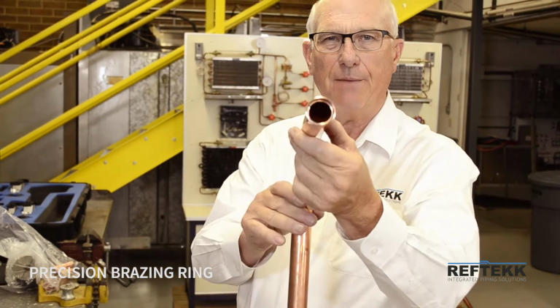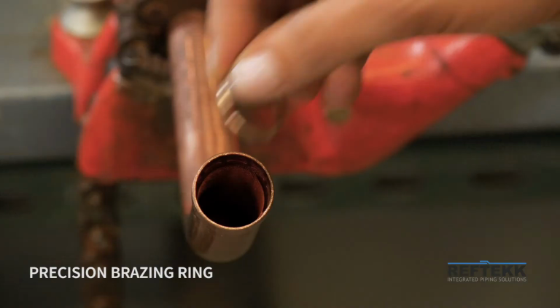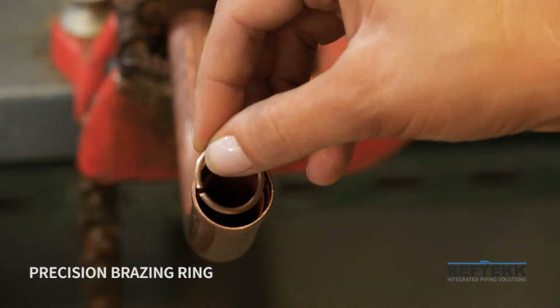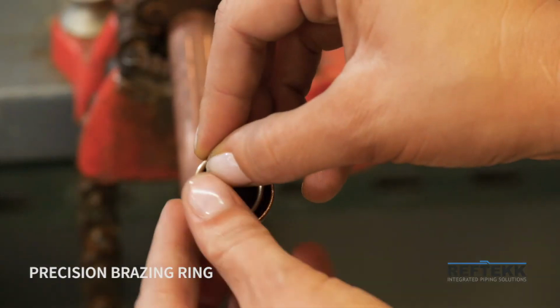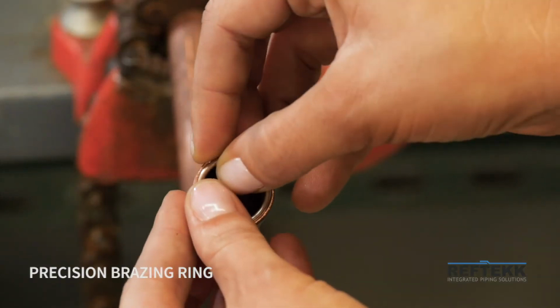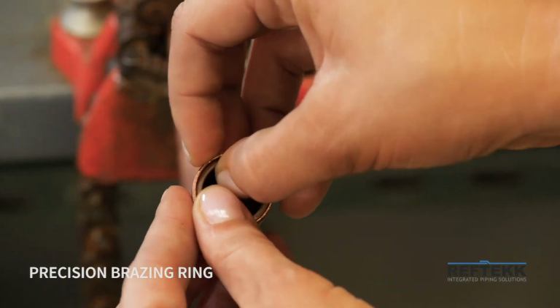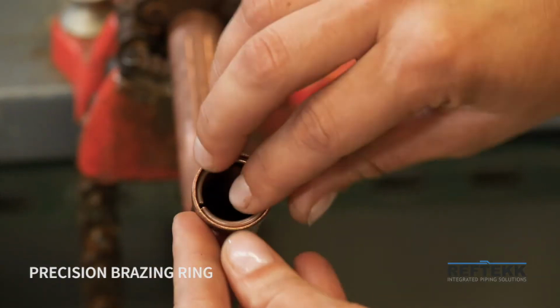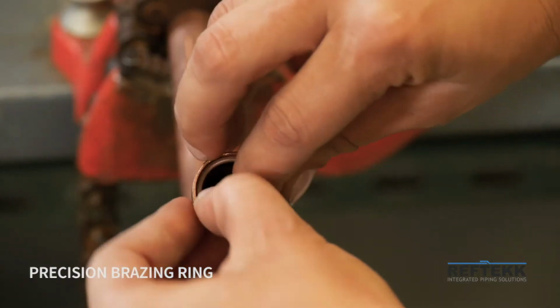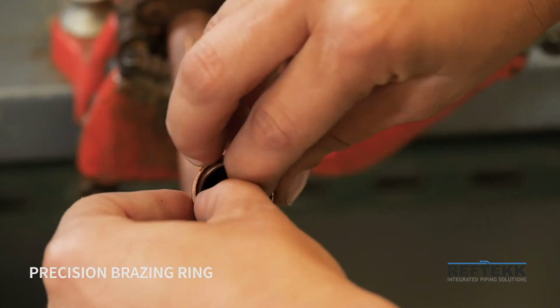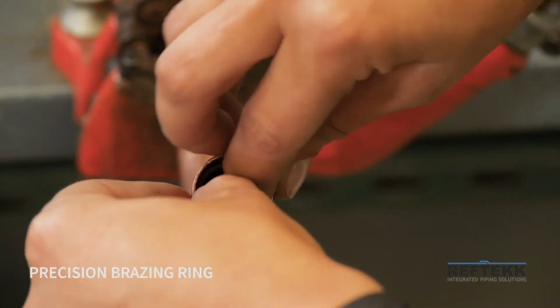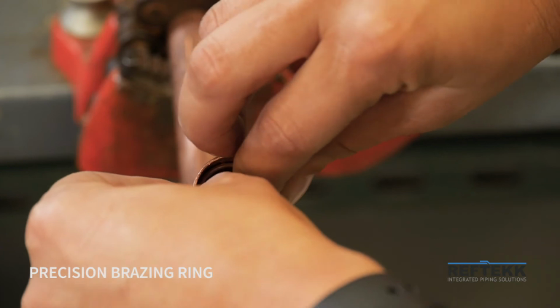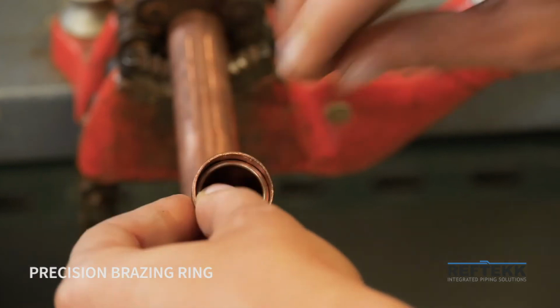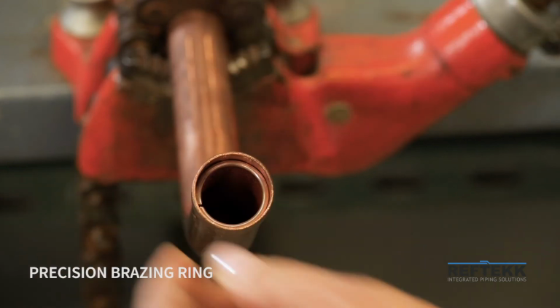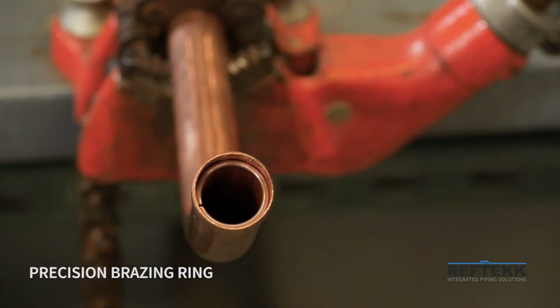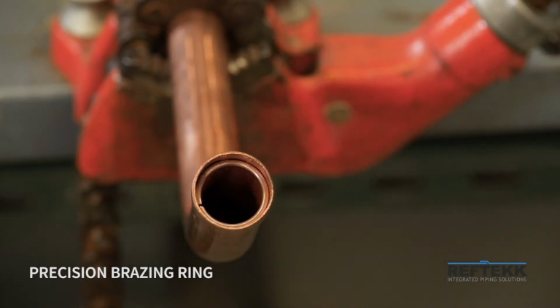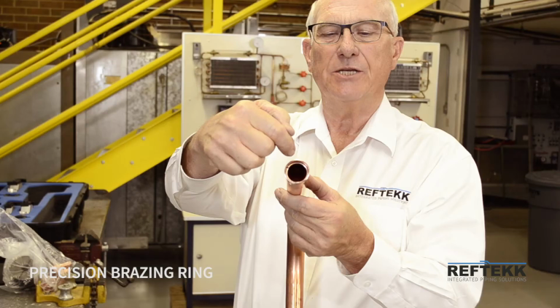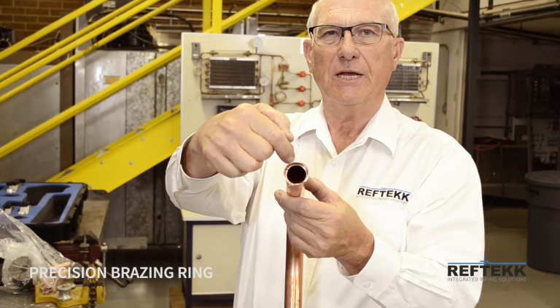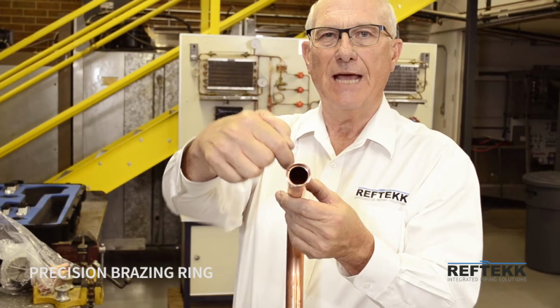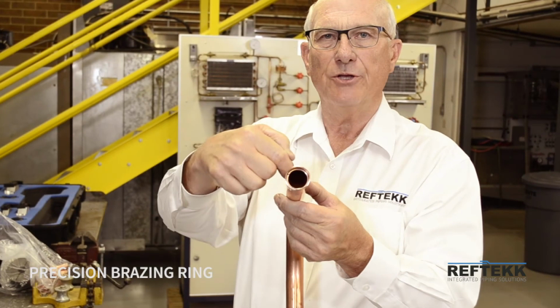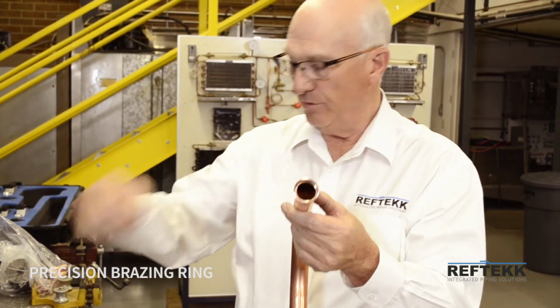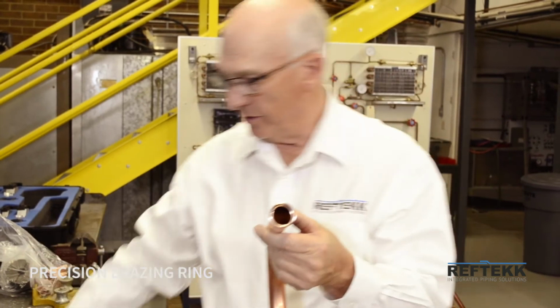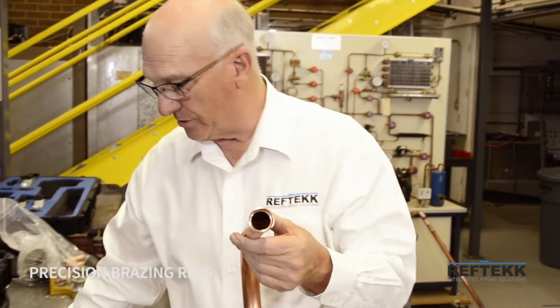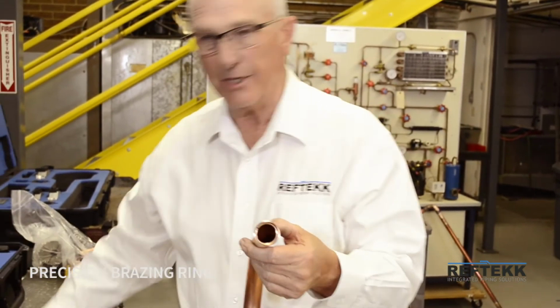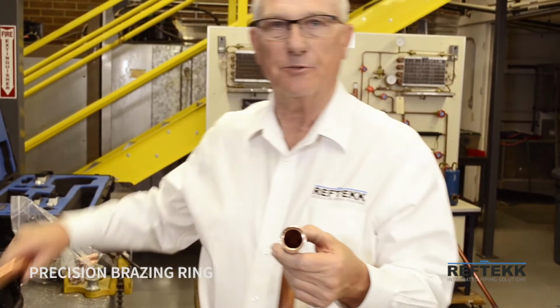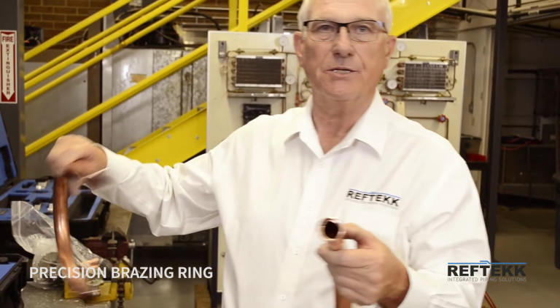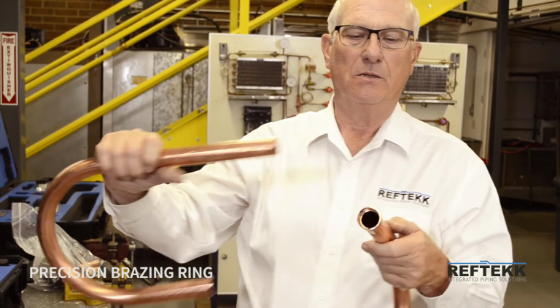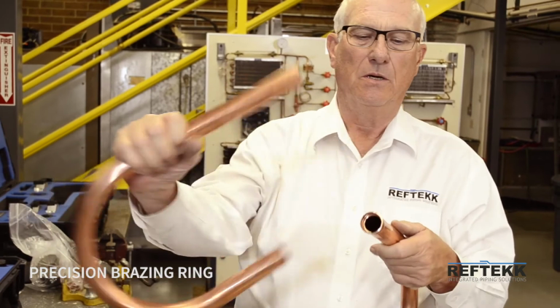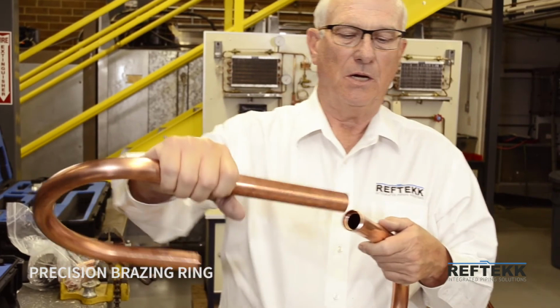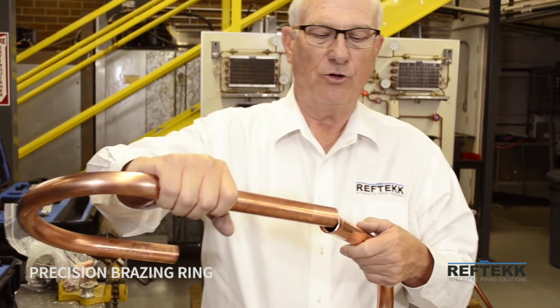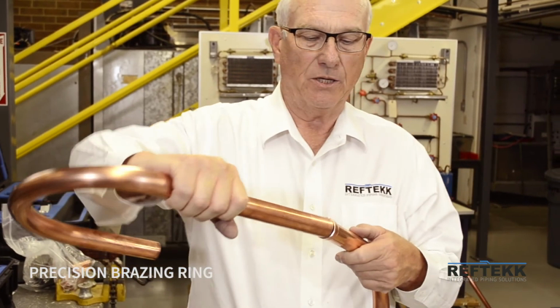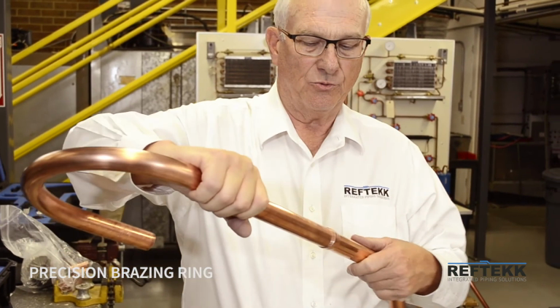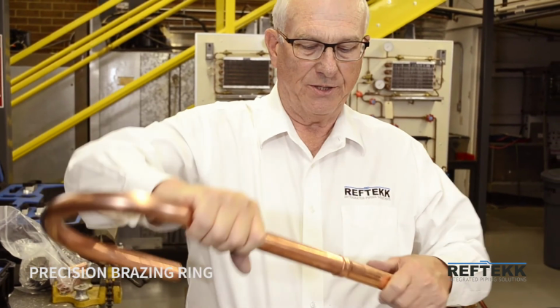the gap itself closes so that you can't force the brazing ring down the tube when you install a piece of tubing that goes with it.